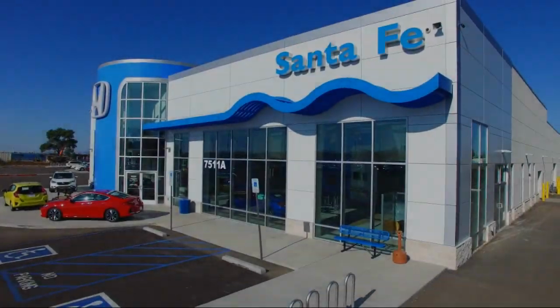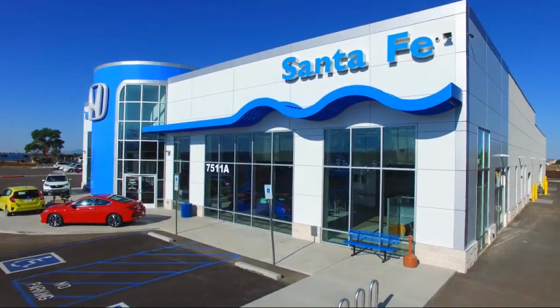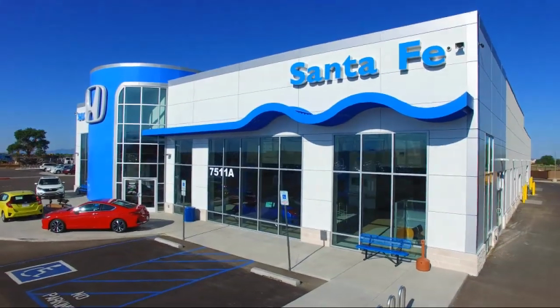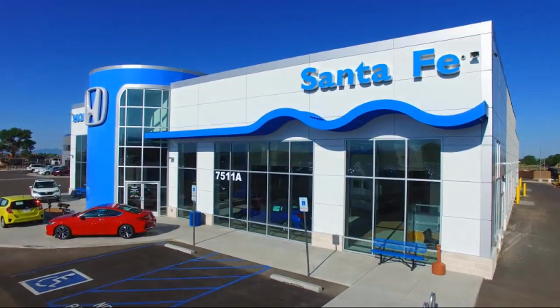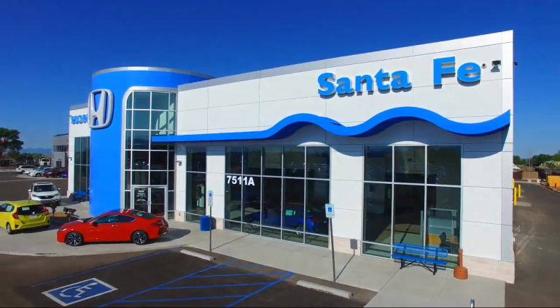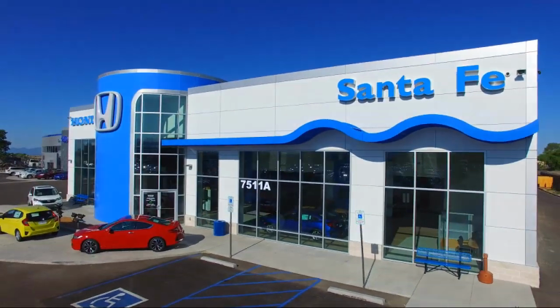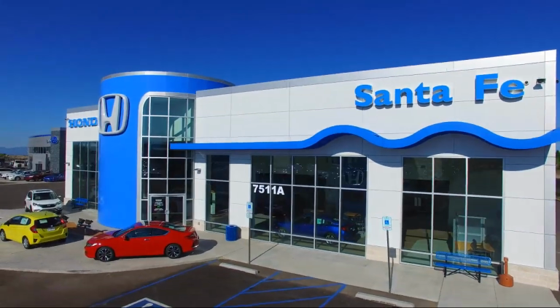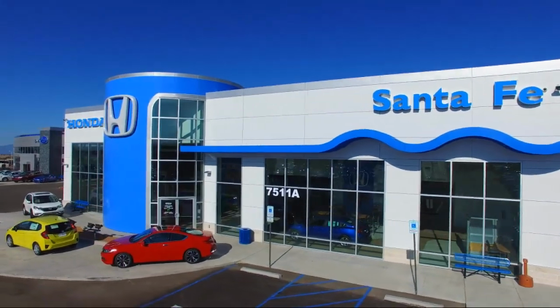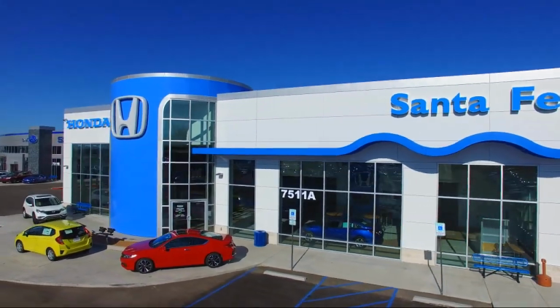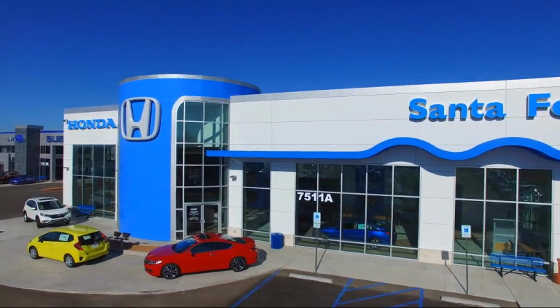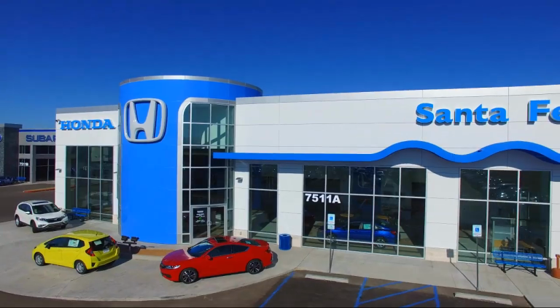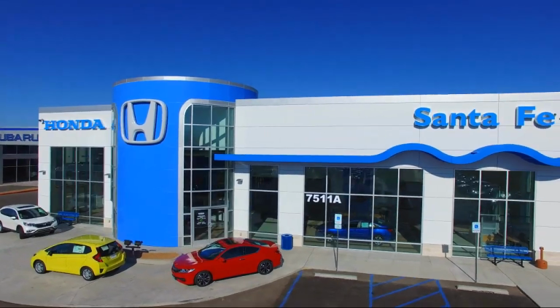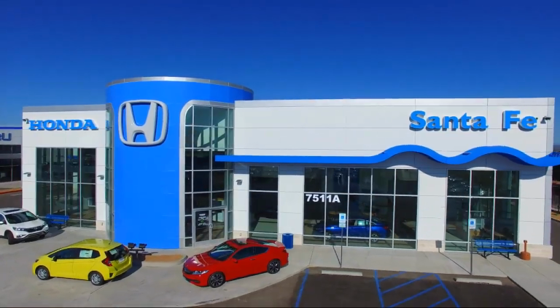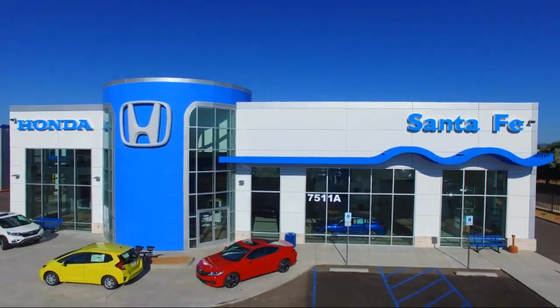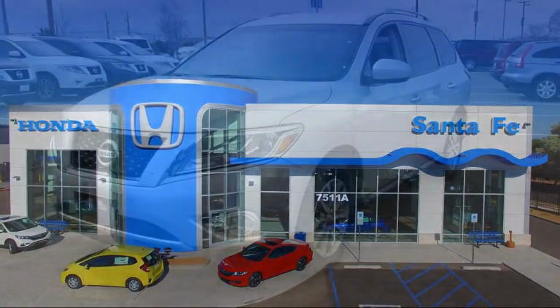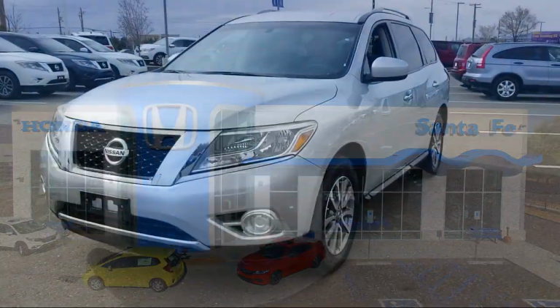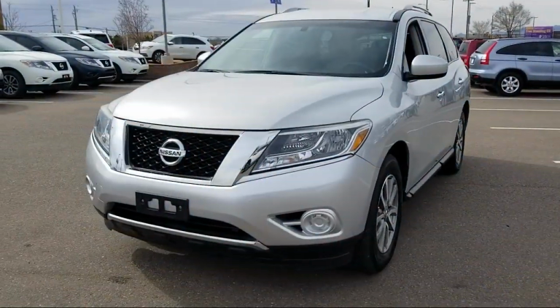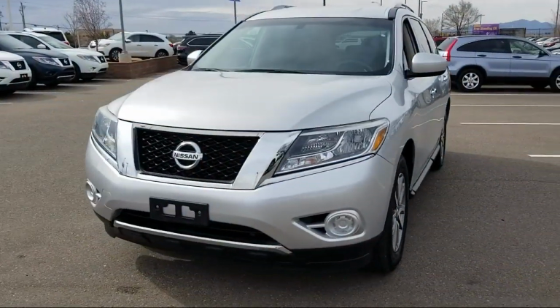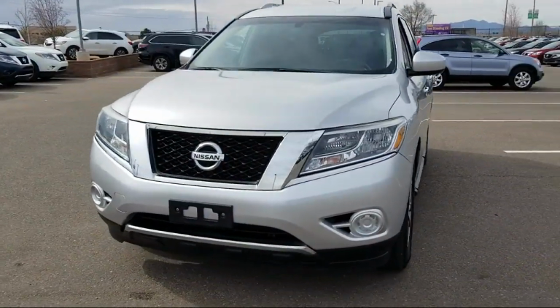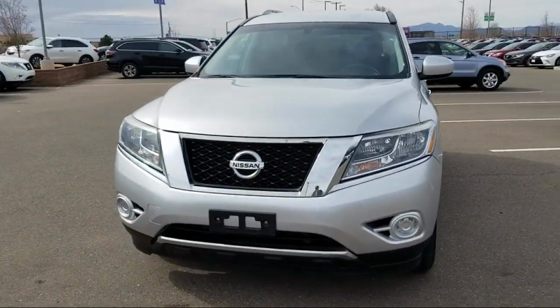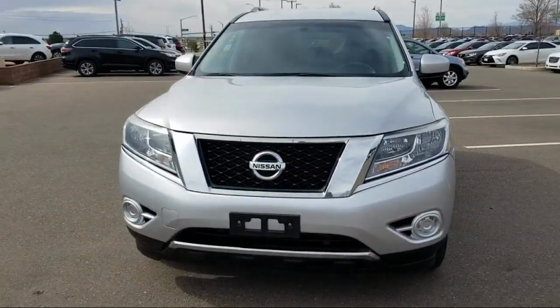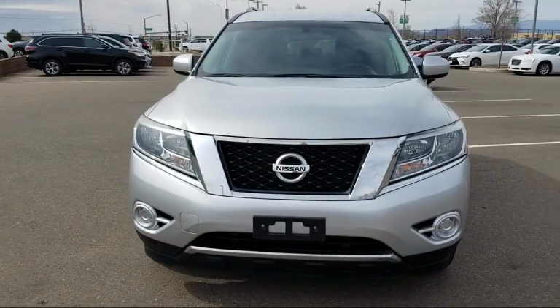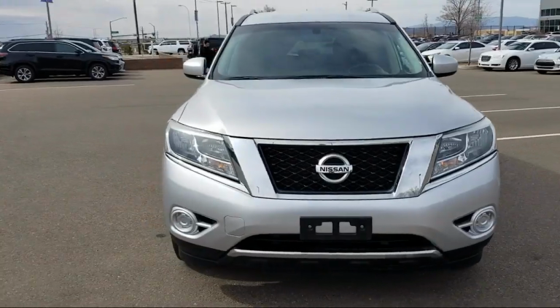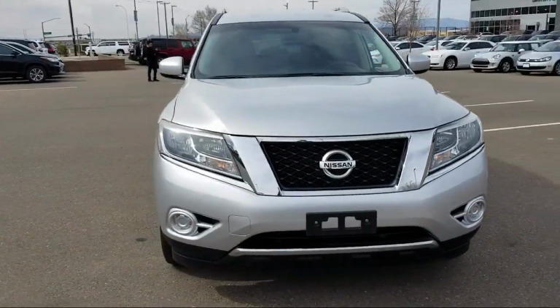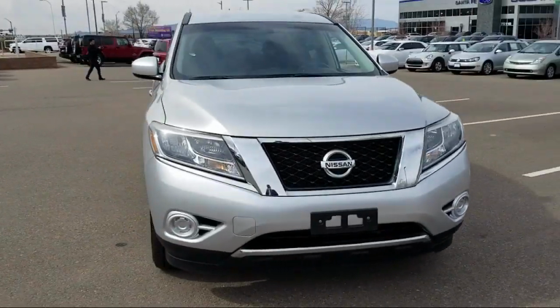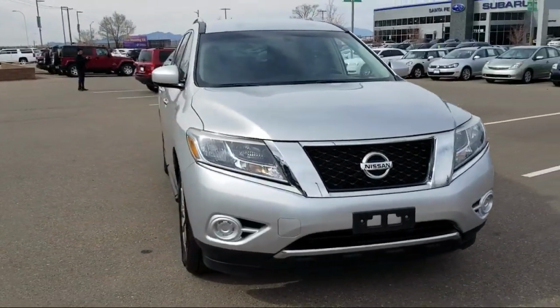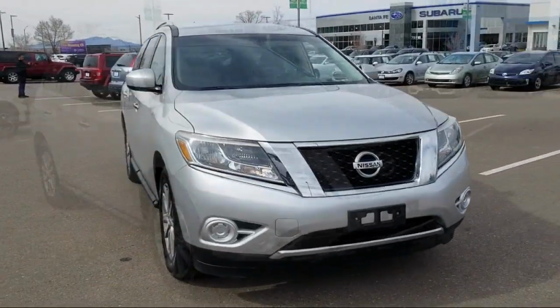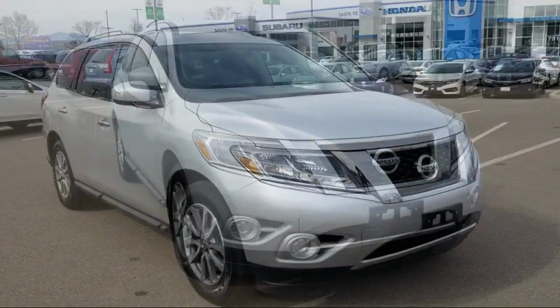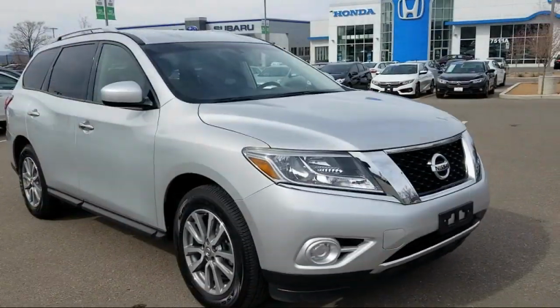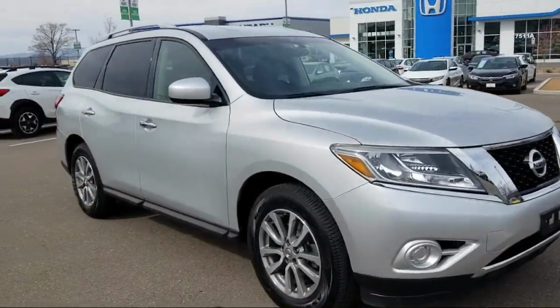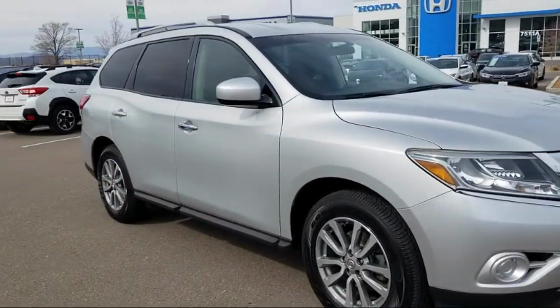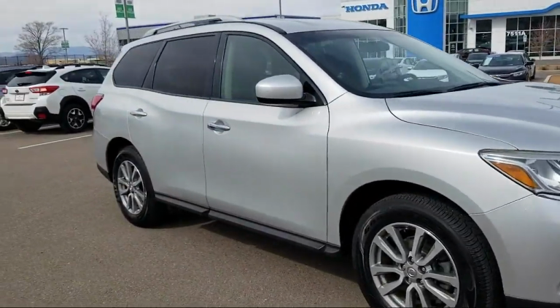Welcome to Honda of Santa Fe, and here's a look at another one of our fine vehicles from our great selection. It comes equipped with Tire Pressure Monitoring System, Keyless Entry, Third Row Seating, Rear Spoiler, Roof Rack, and Alloy Wheels.